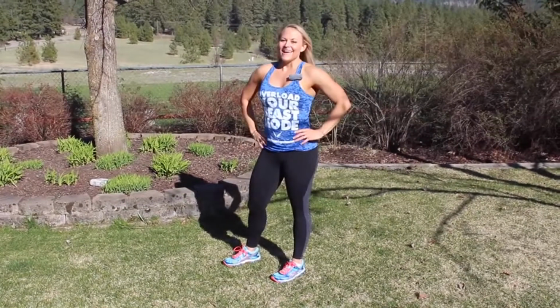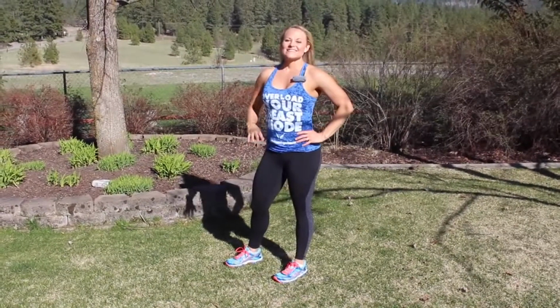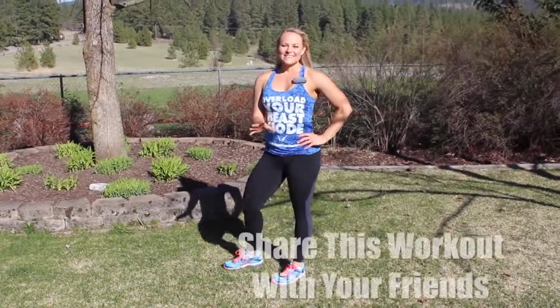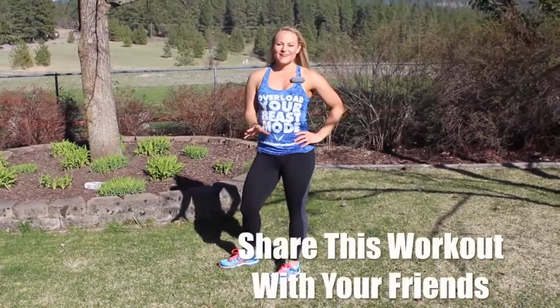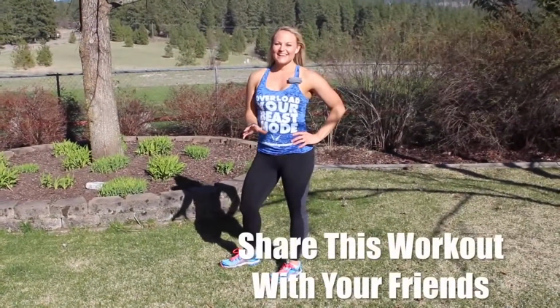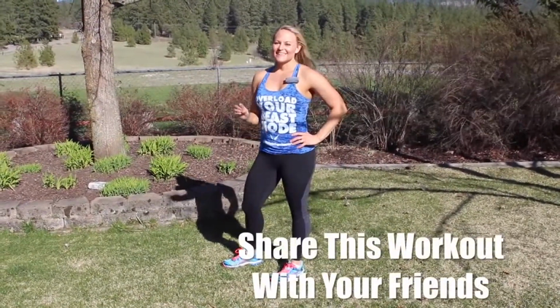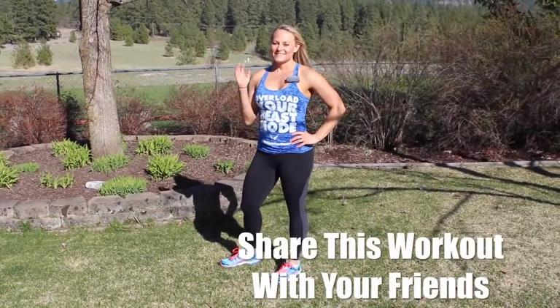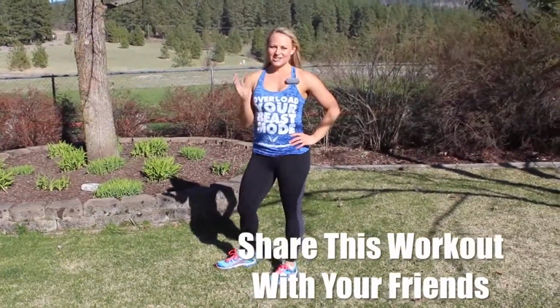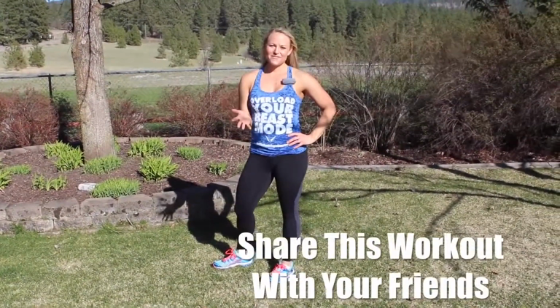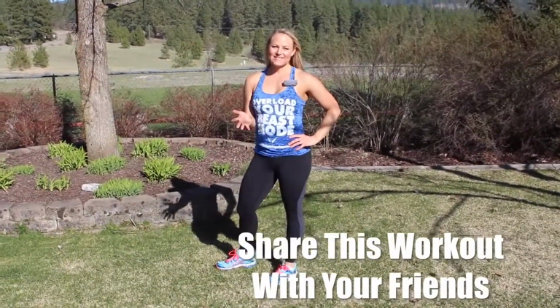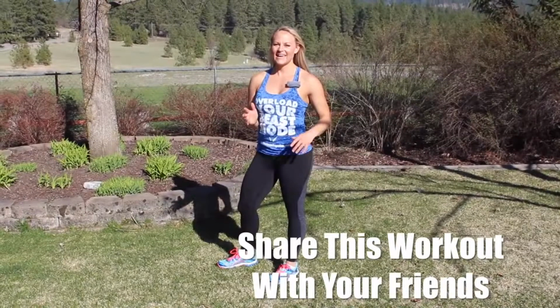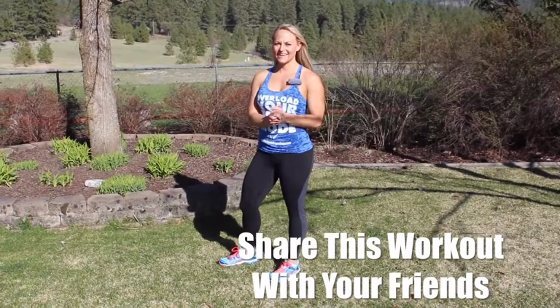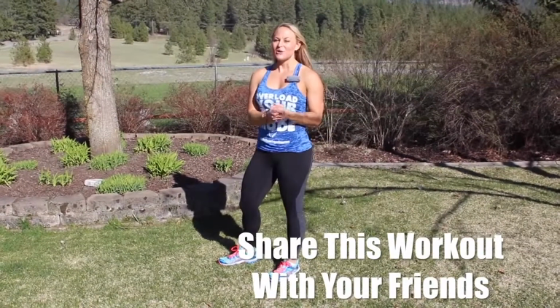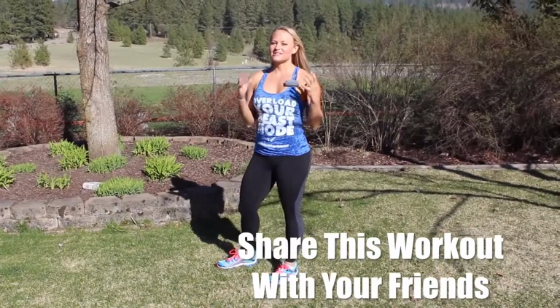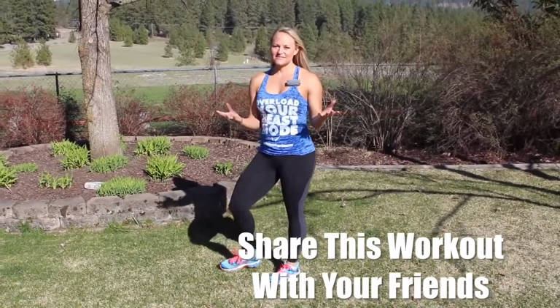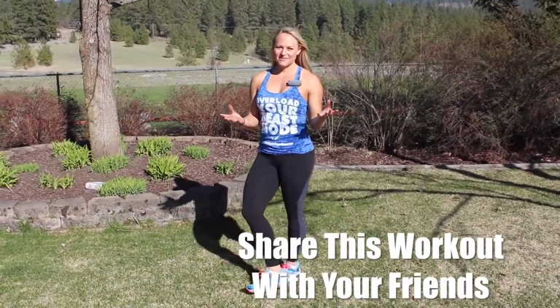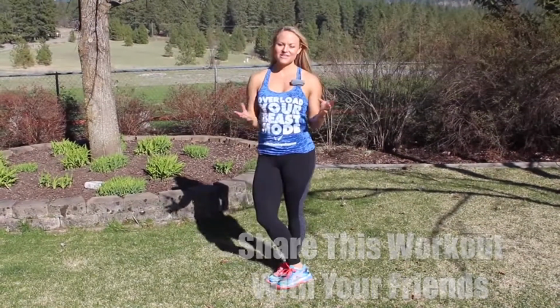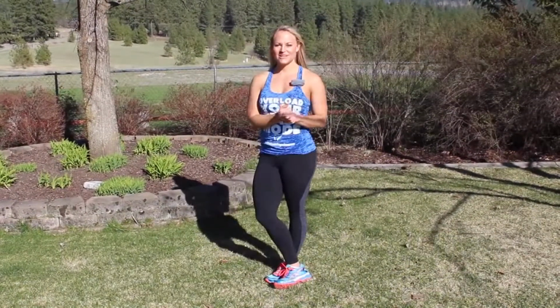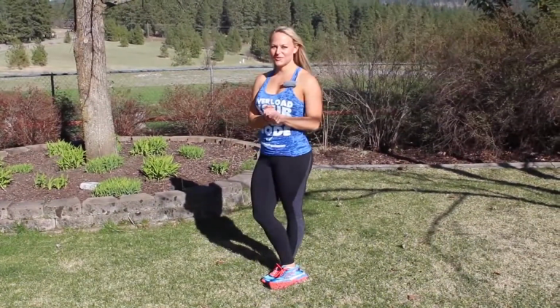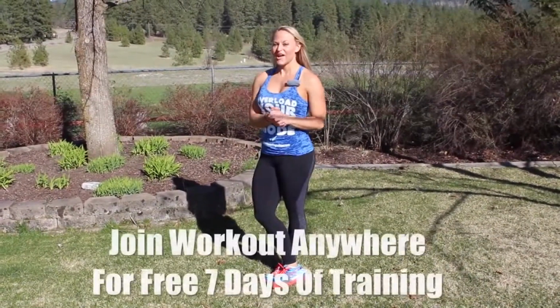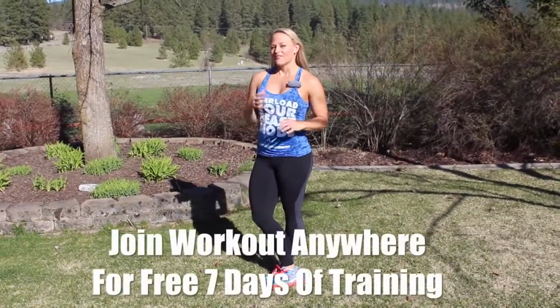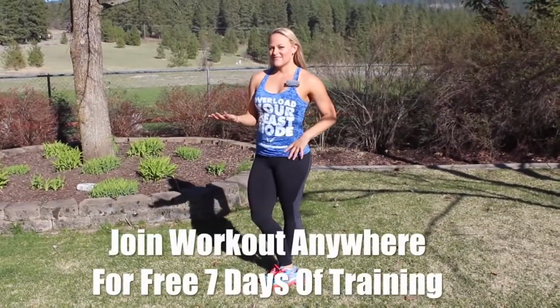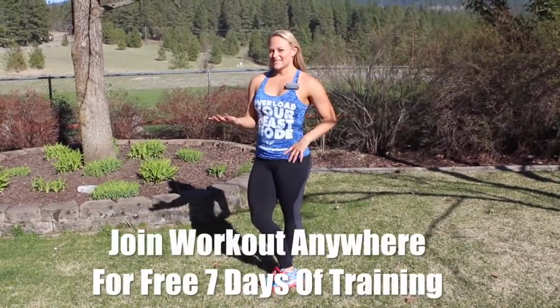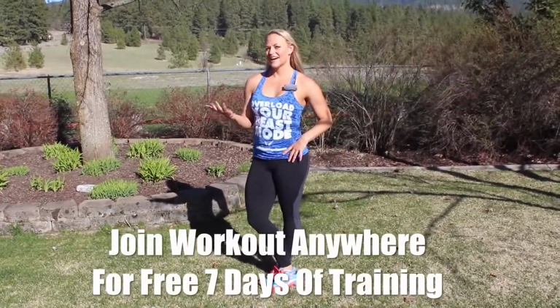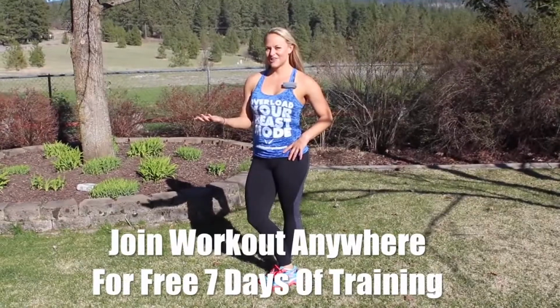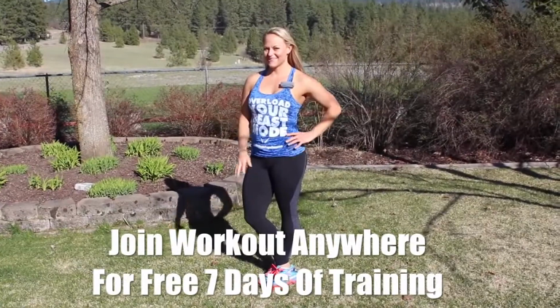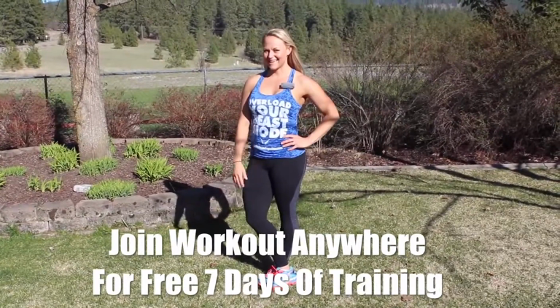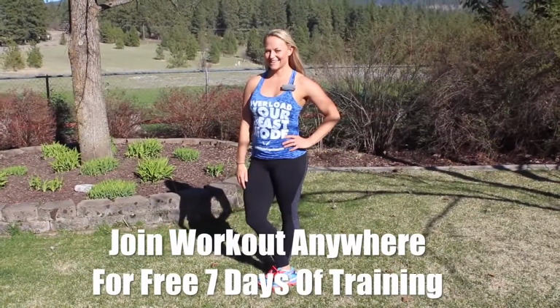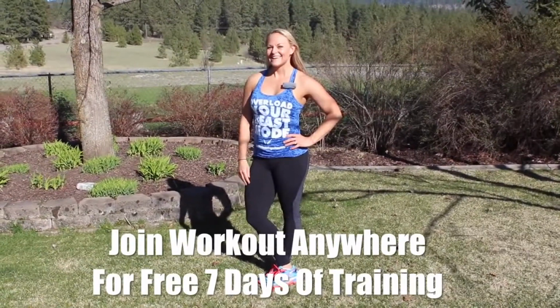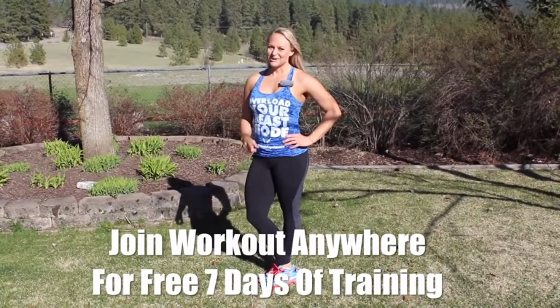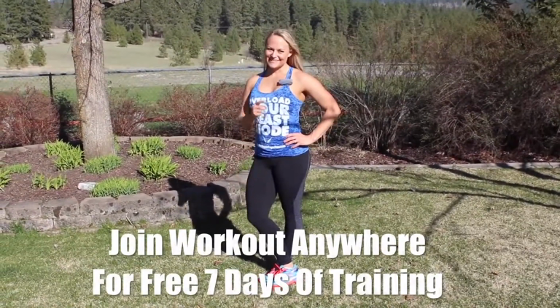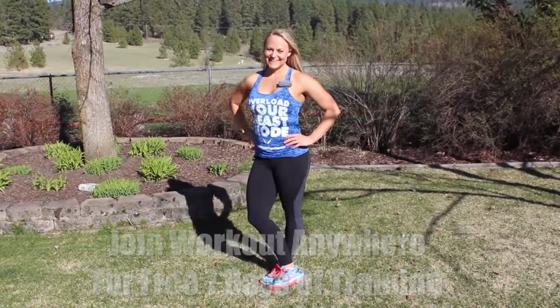If you guys liked this workout today, I'd like you to share it with your friends. We'd also like to invite you to join us for free seven days of training on our site. I hope to see you guys there.